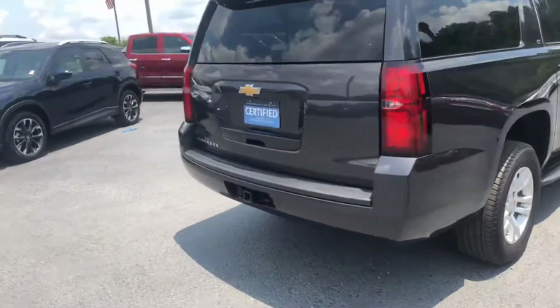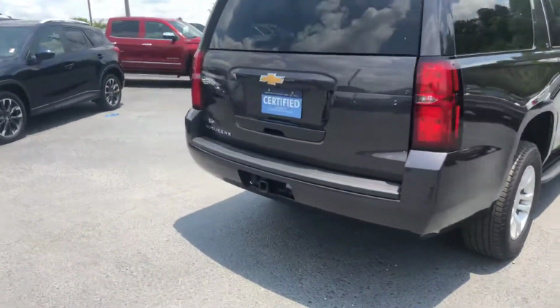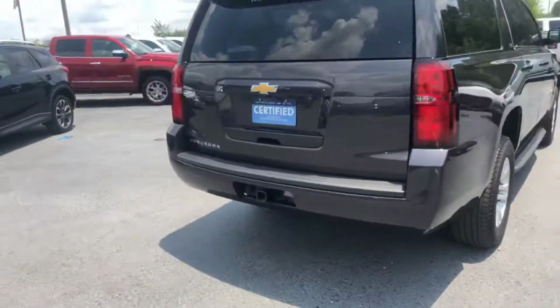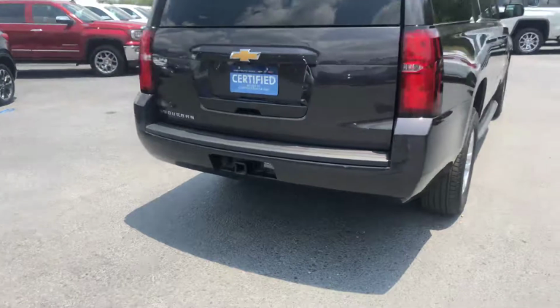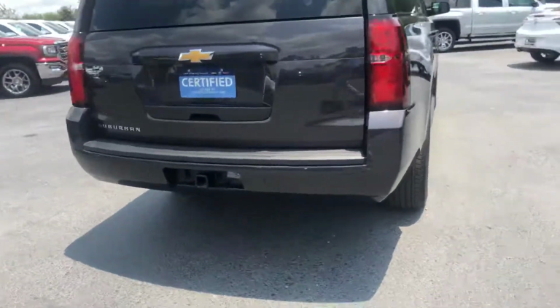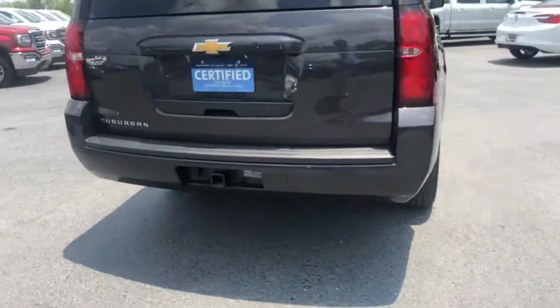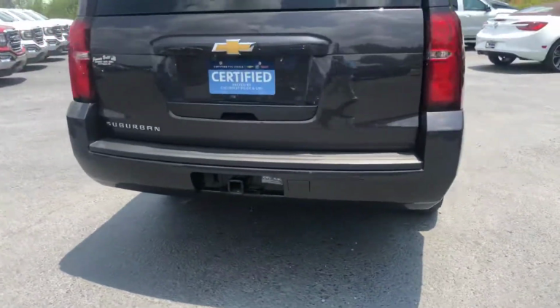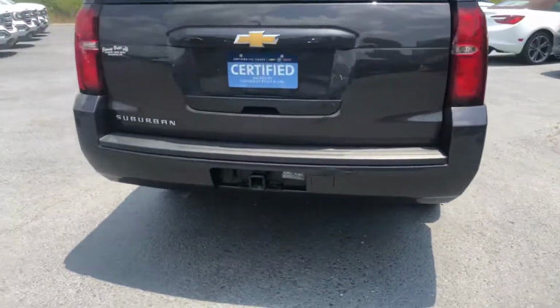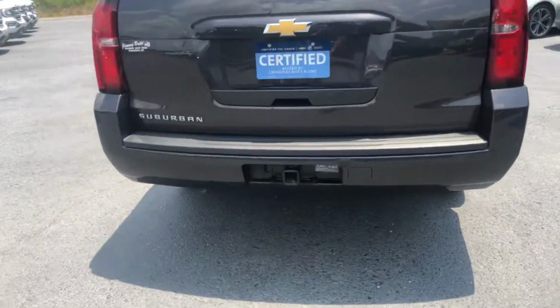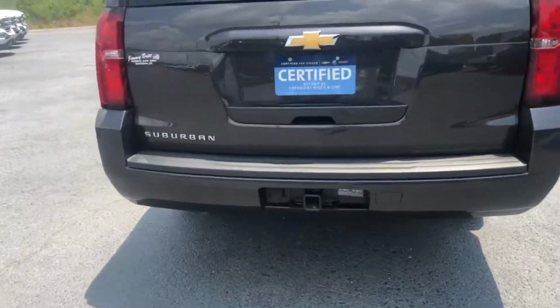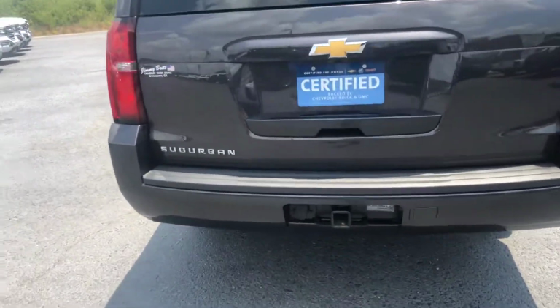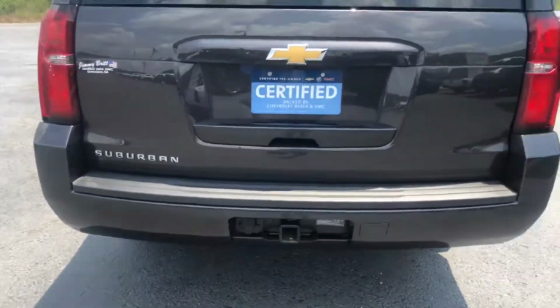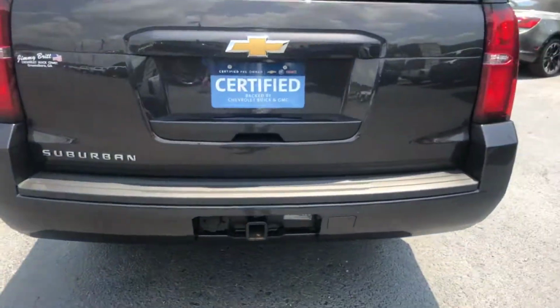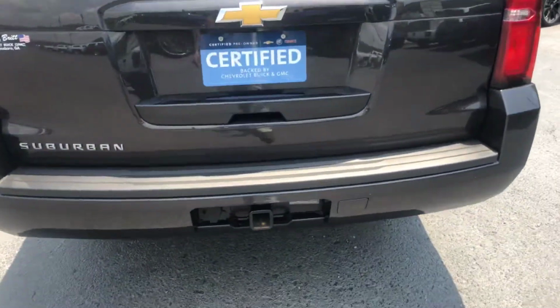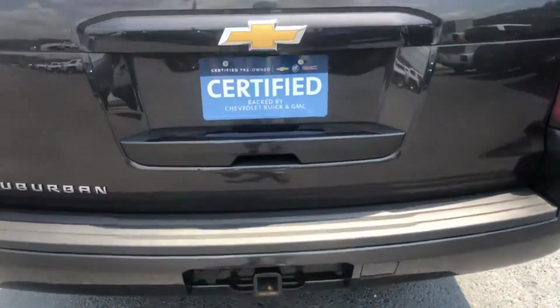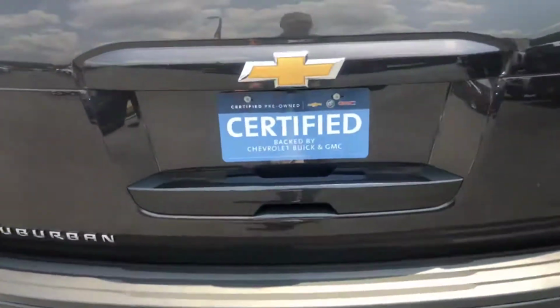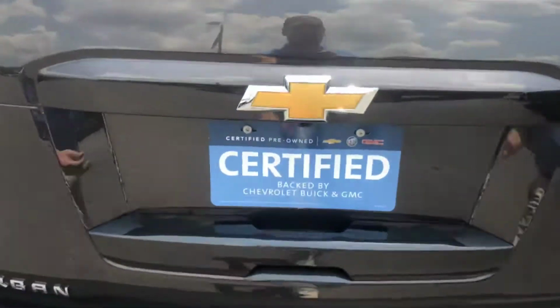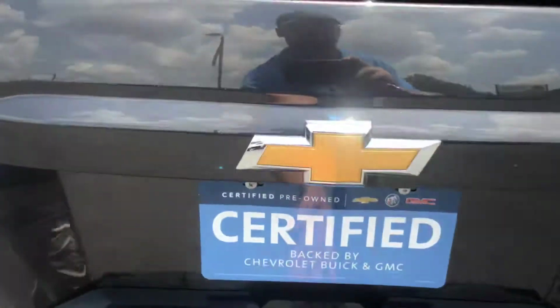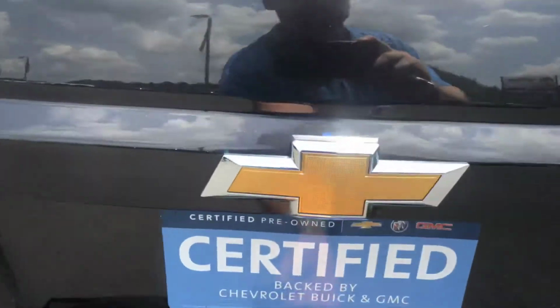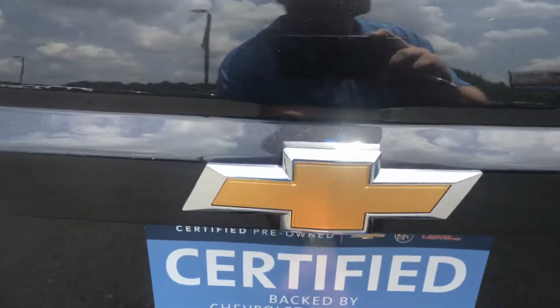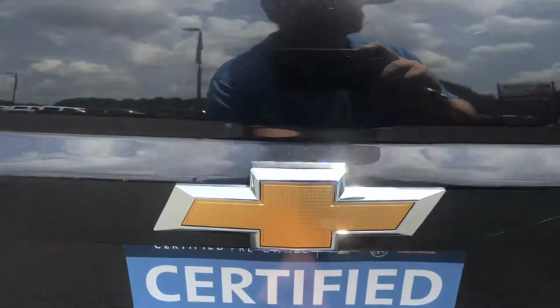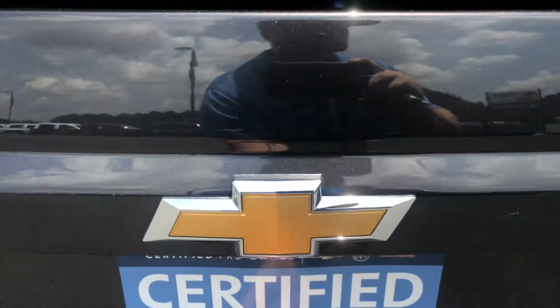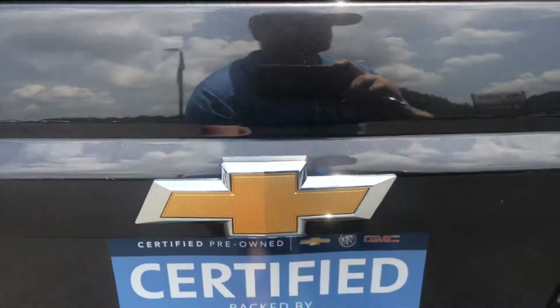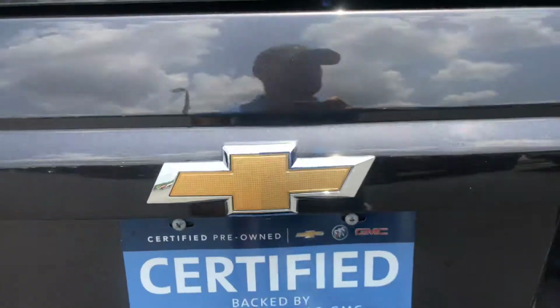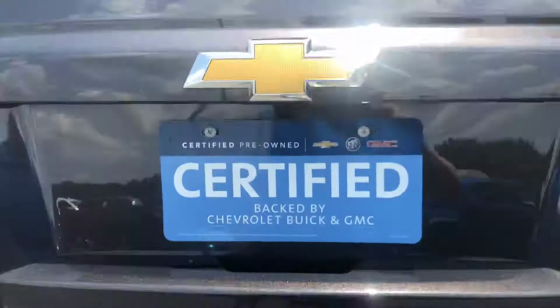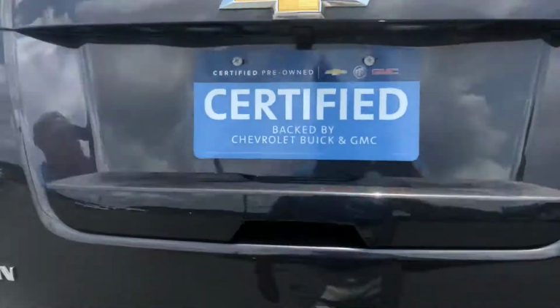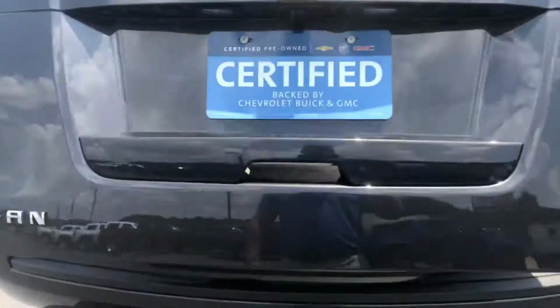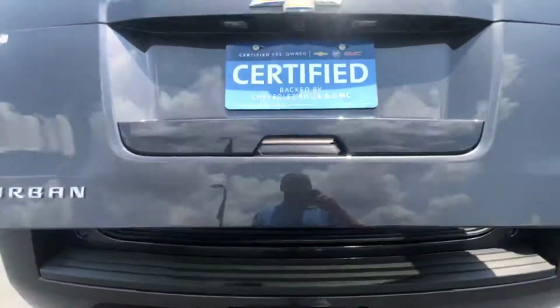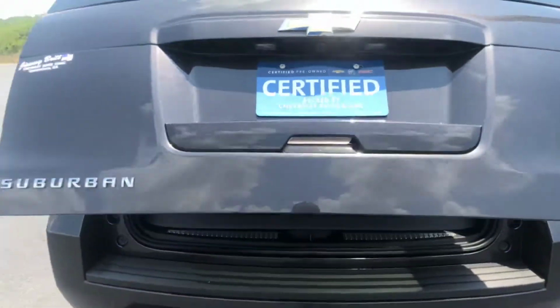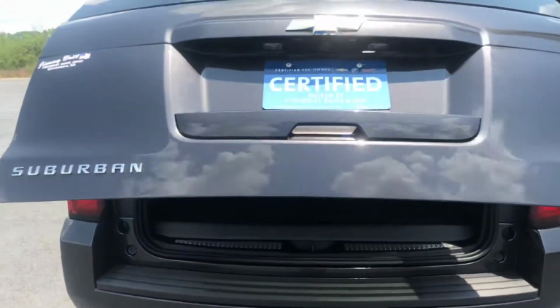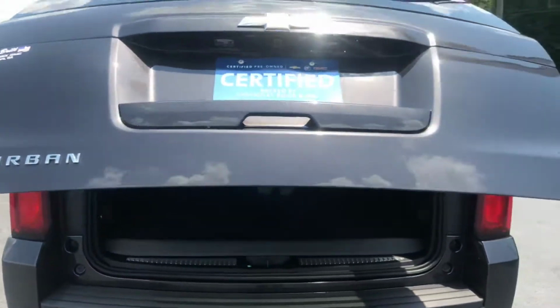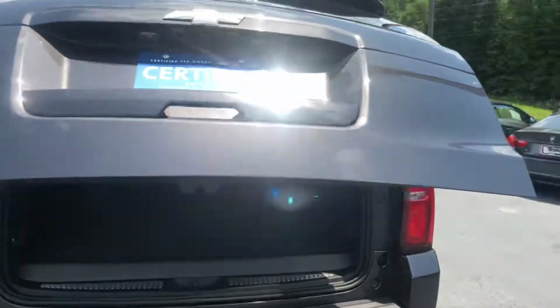Go ahead and hop around to the back. Now you do get the parking sensors in the back, and of course the automatic liftgate.